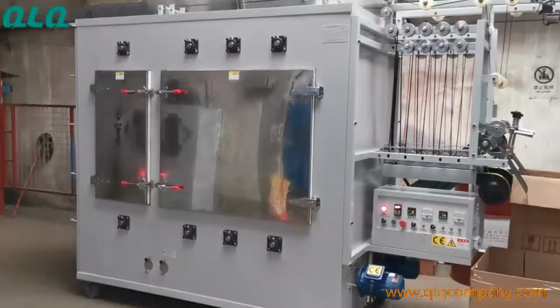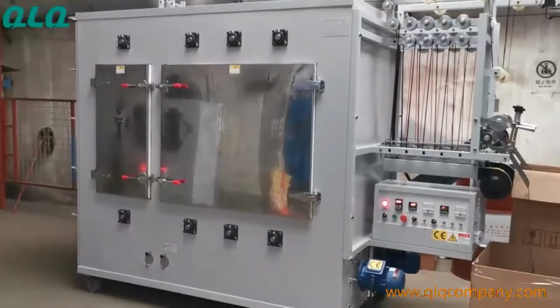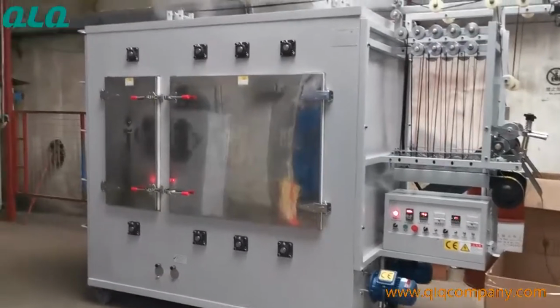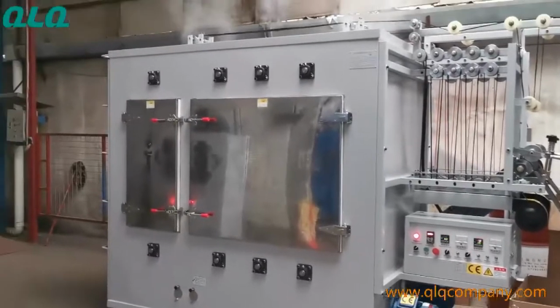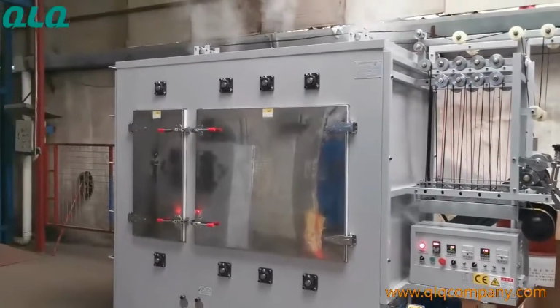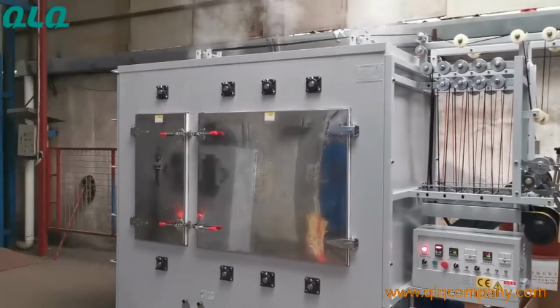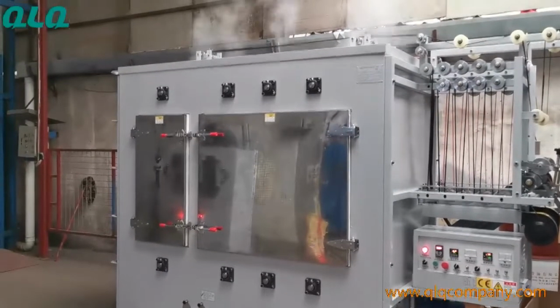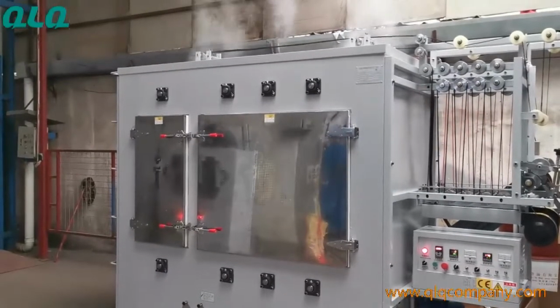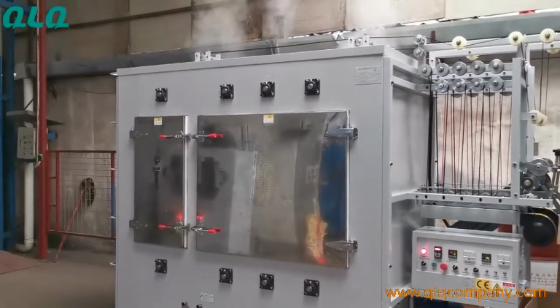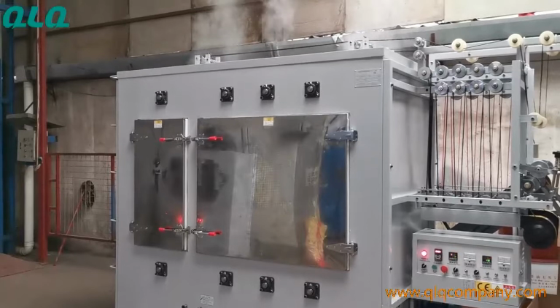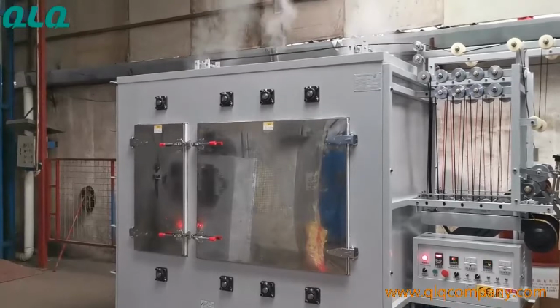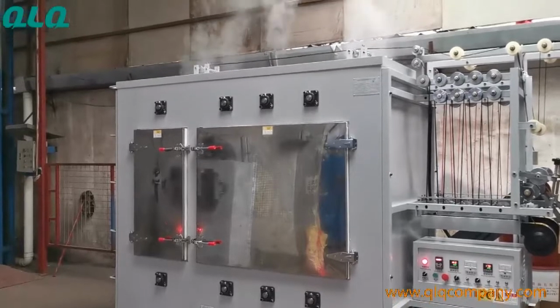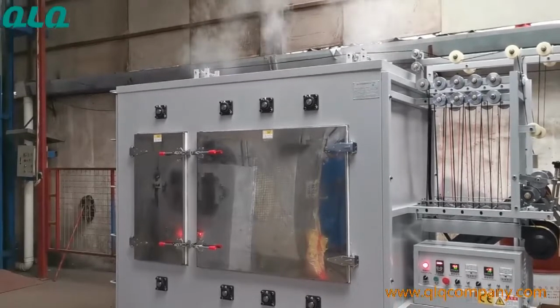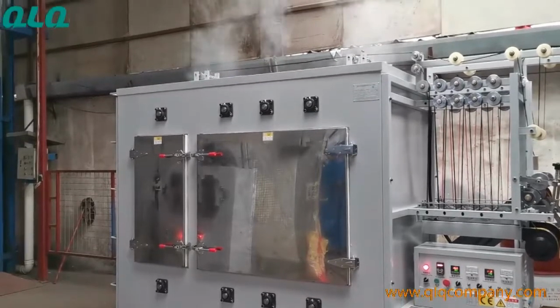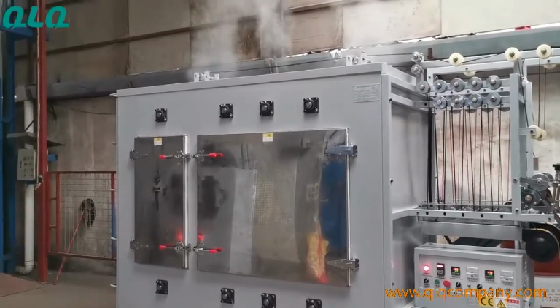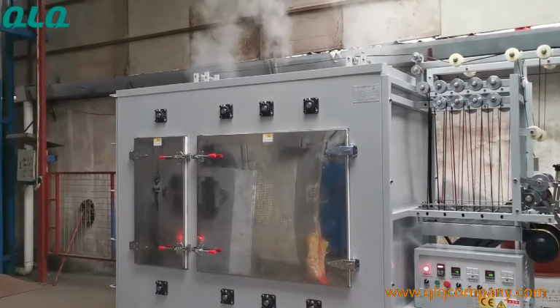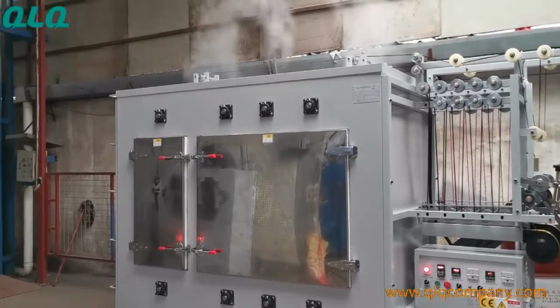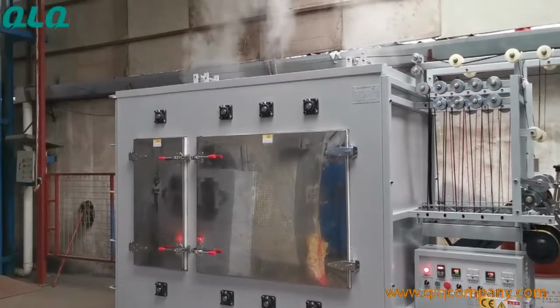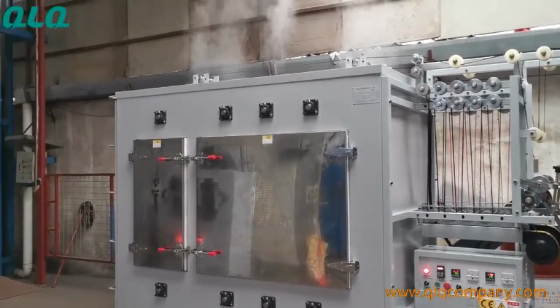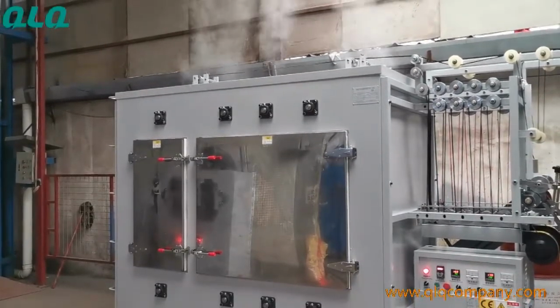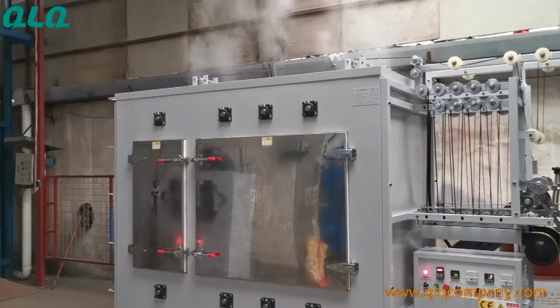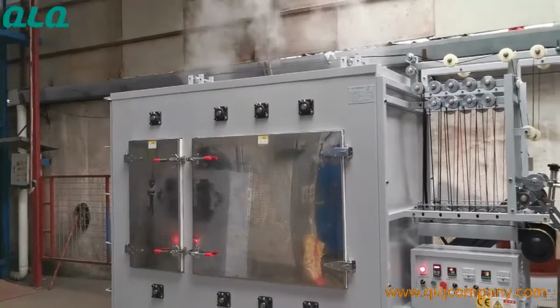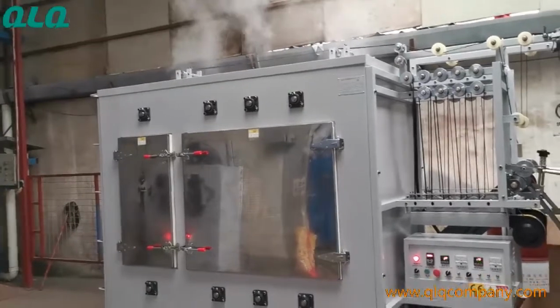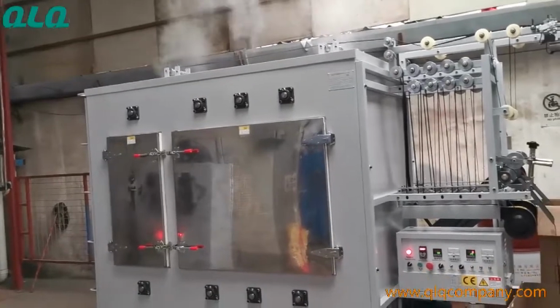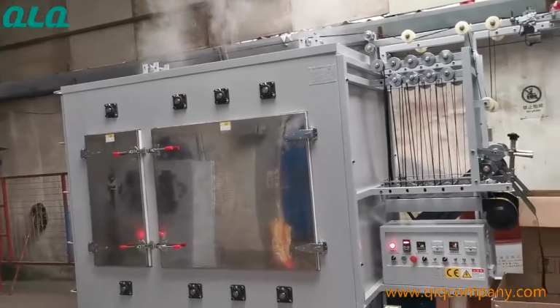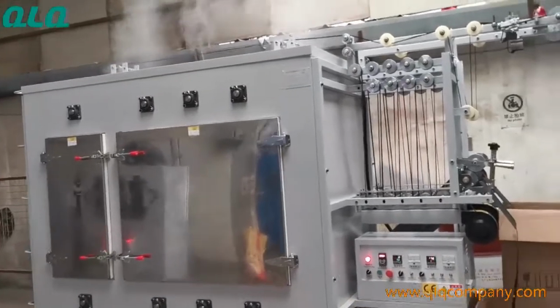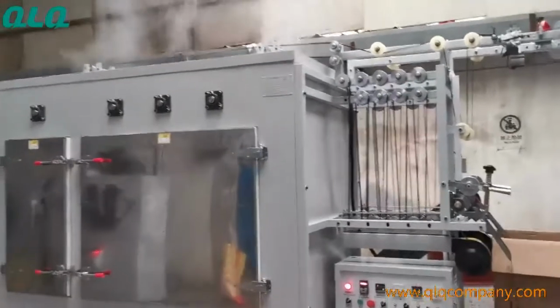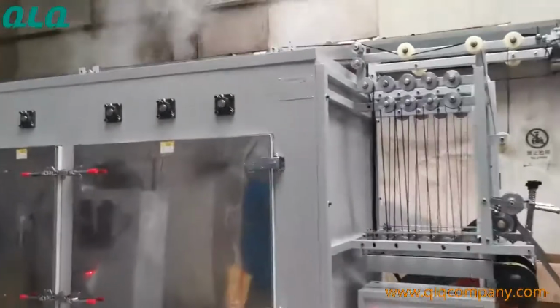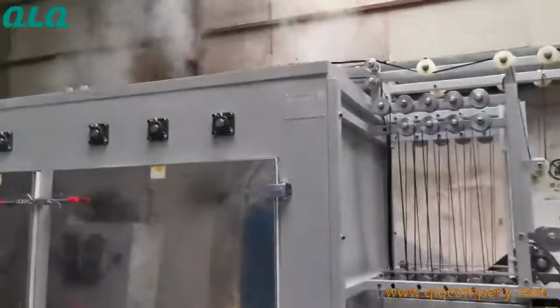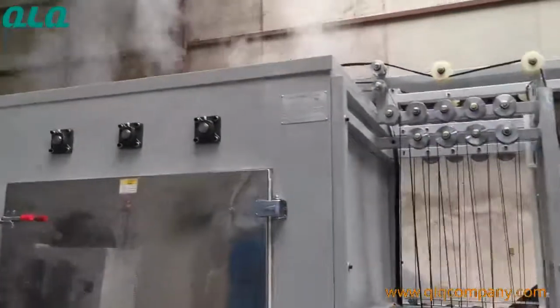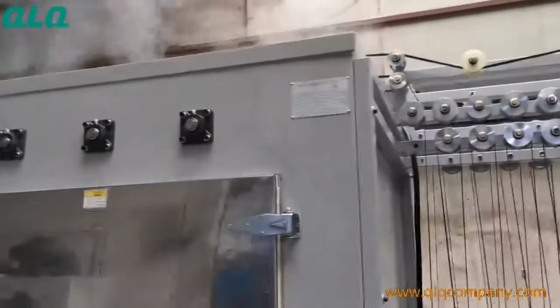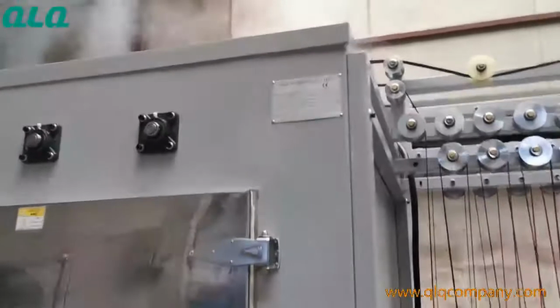Dear customer, this is our Q2Q automatic nylon and invisible zipper ironing machine. New type, 2 lines, 2 chambers, electrical heating. And this is our nameplate.